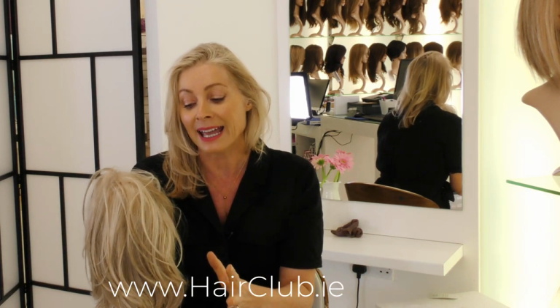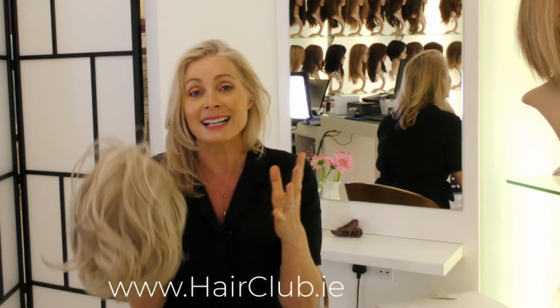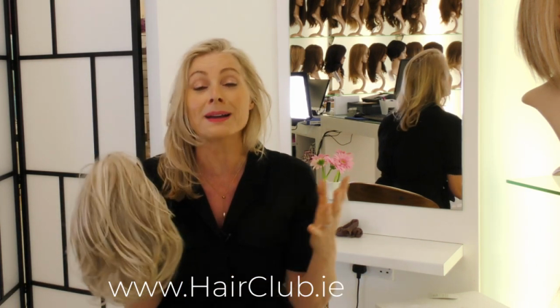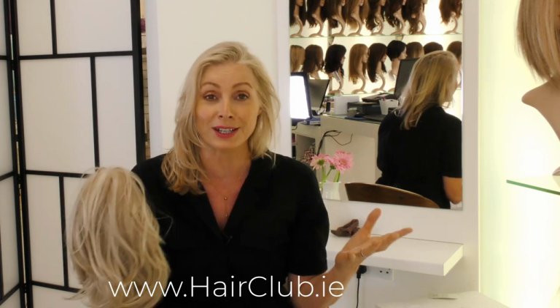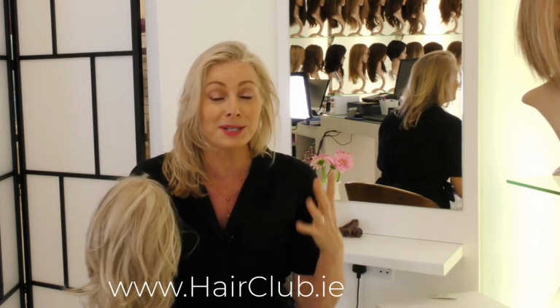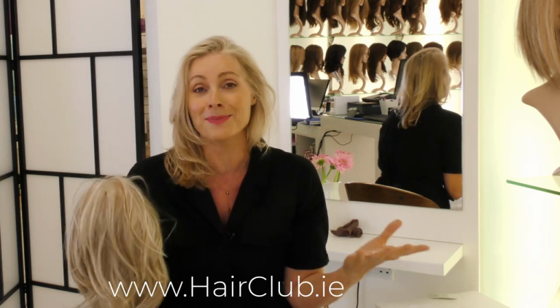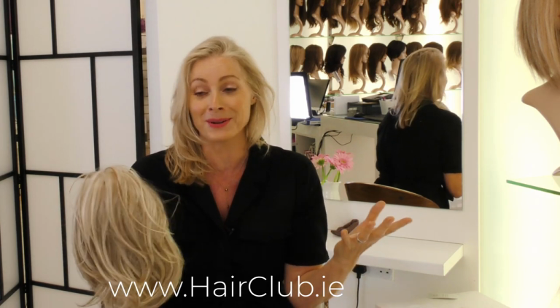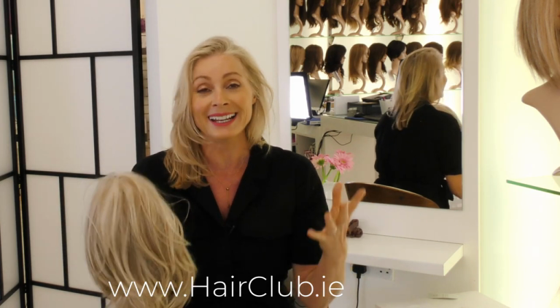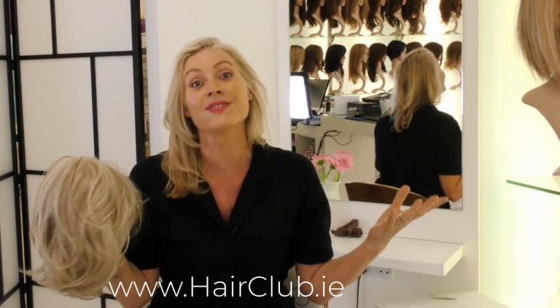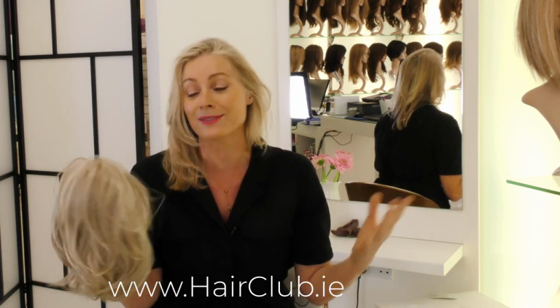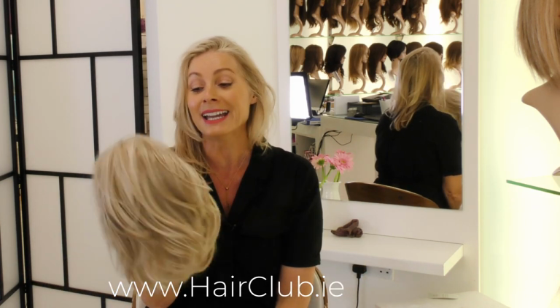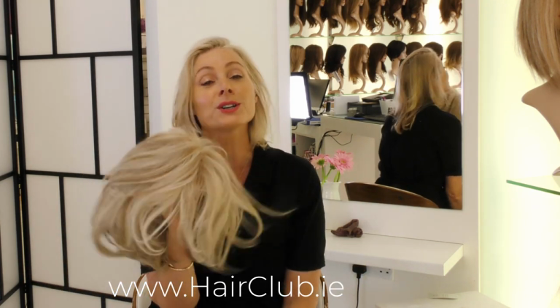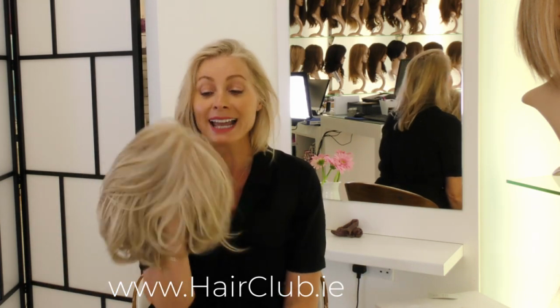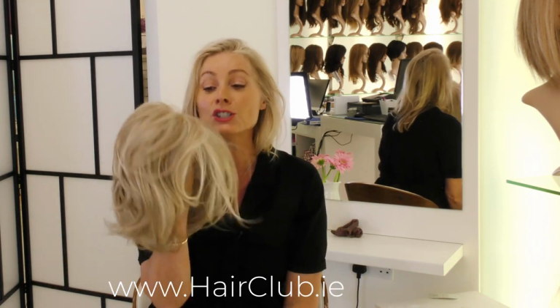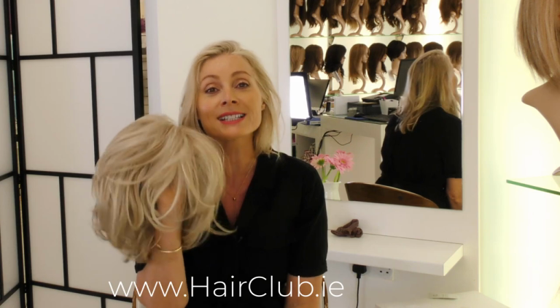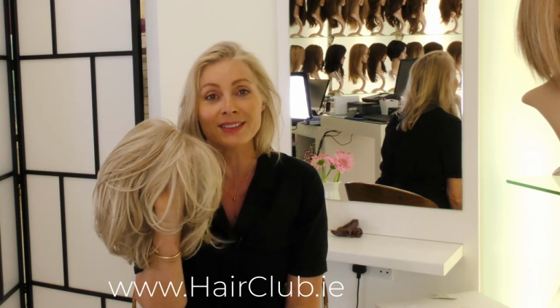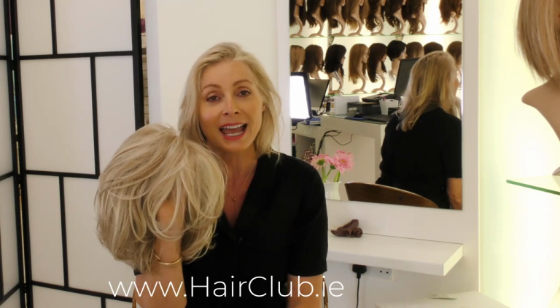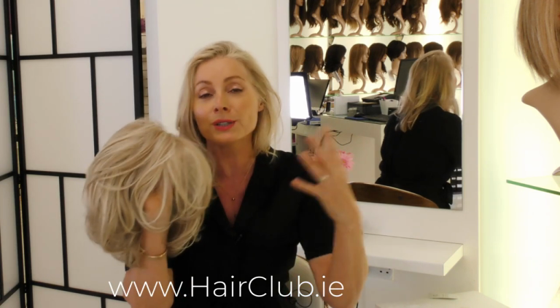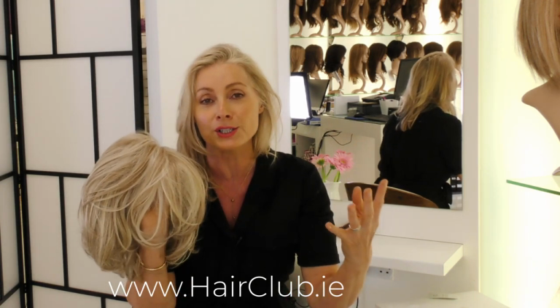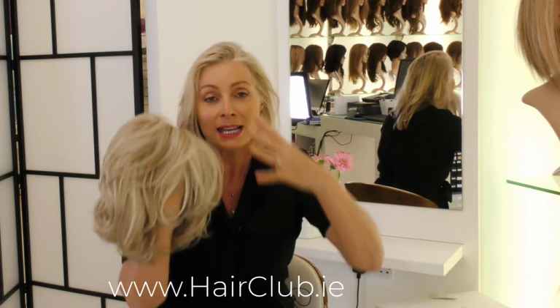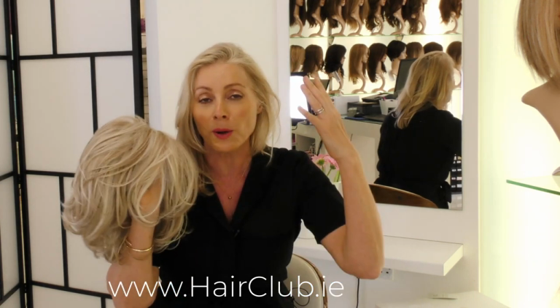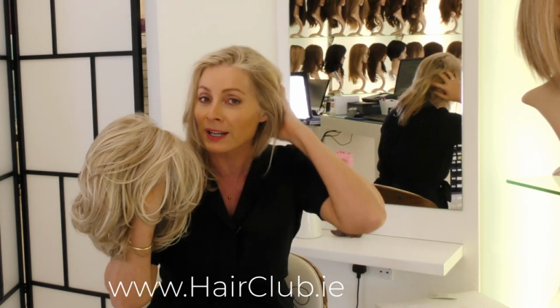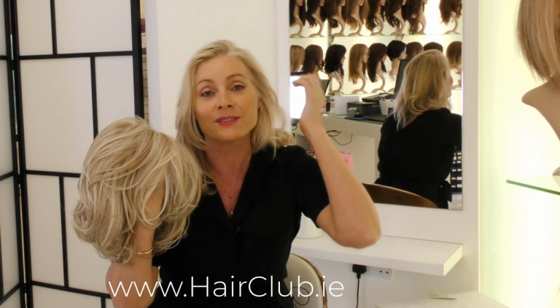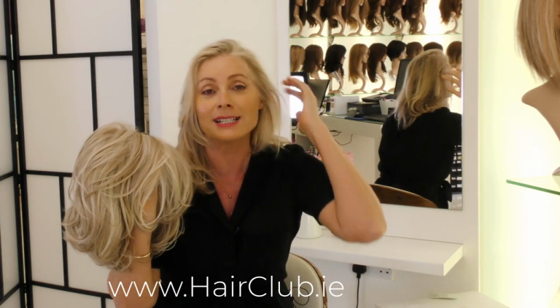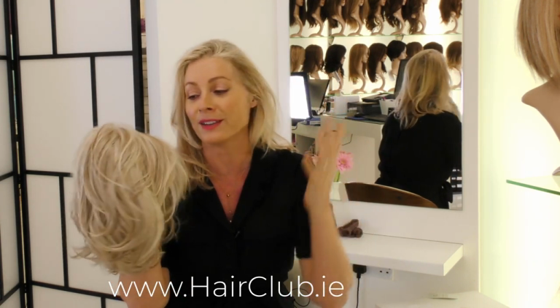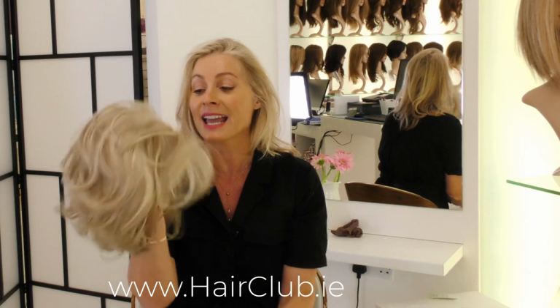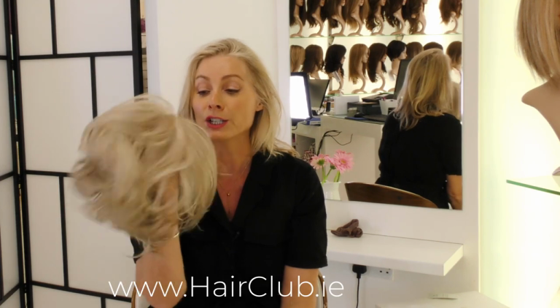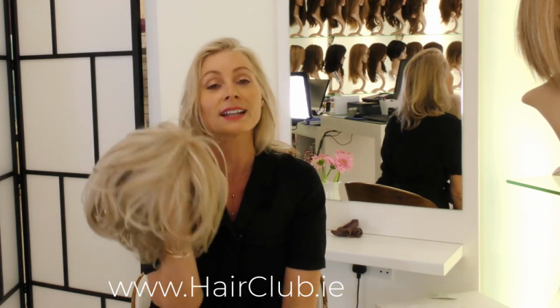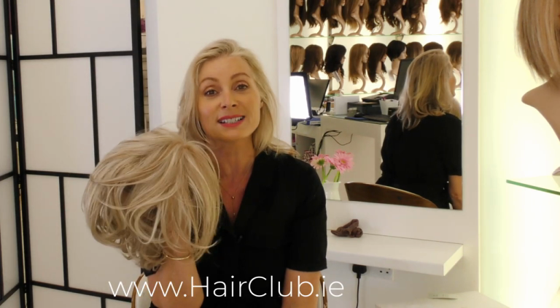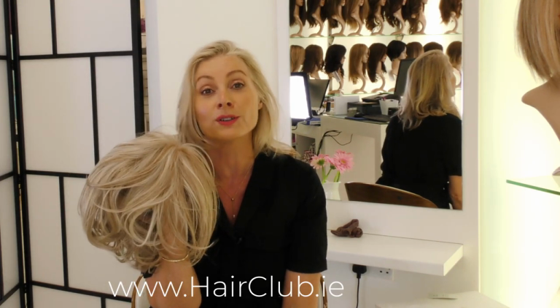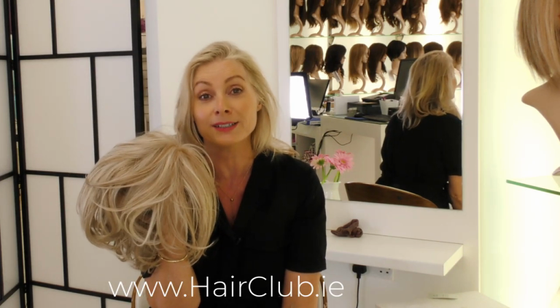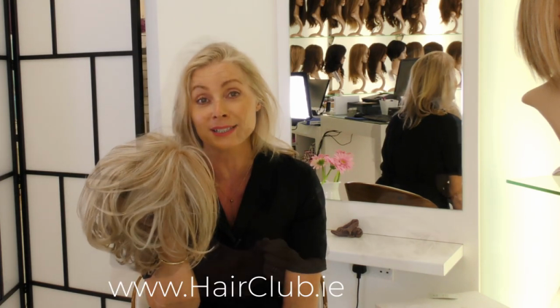As if by magic when you wake up in the morning, it's like the fairies have come — it's all curly and it looks just like this. All you need to do is pop it on, give it a tease with your fingers, and it looks like this. Honestly, it really does.